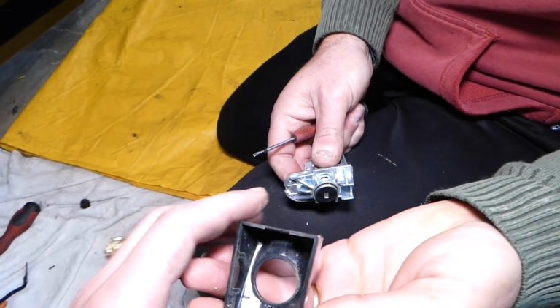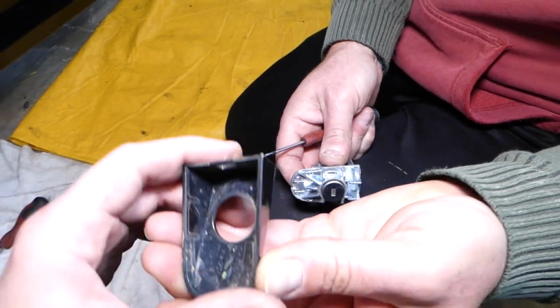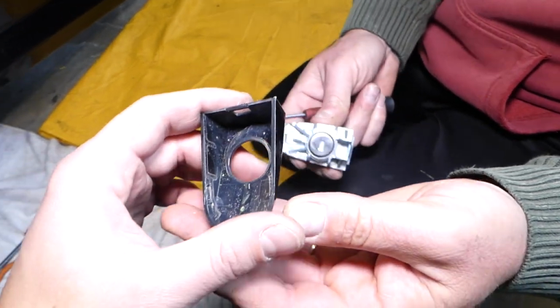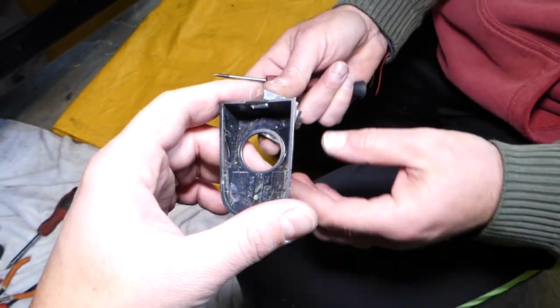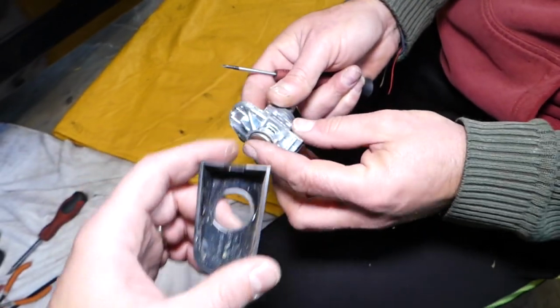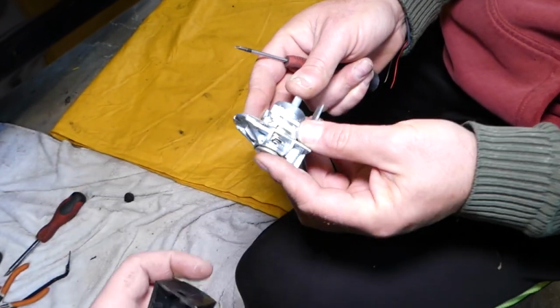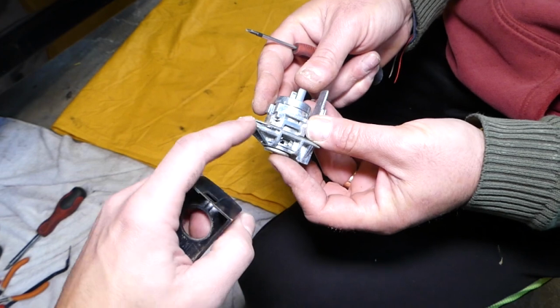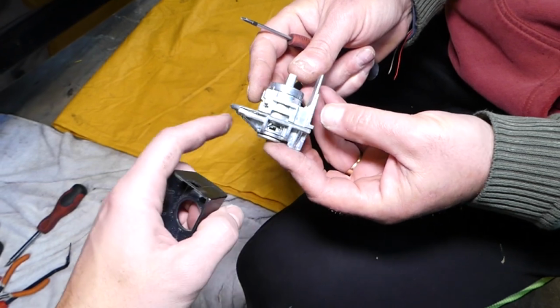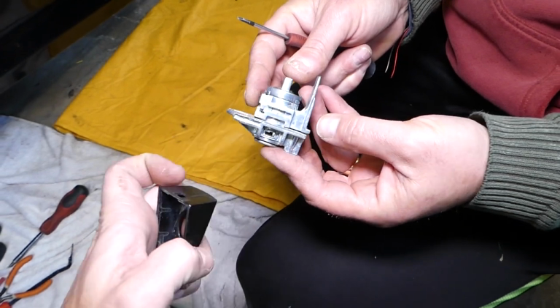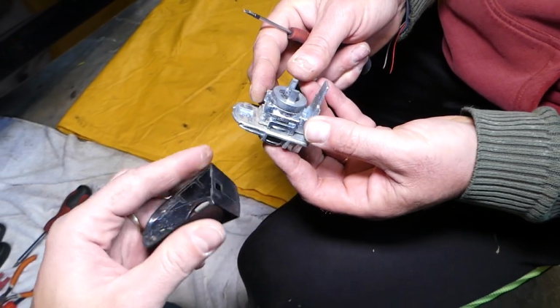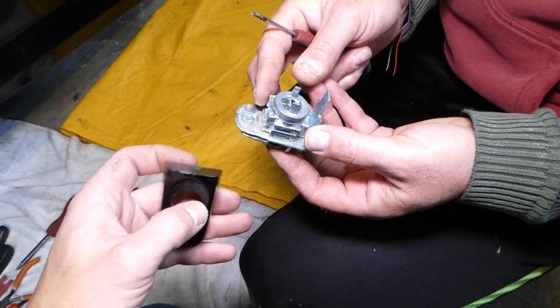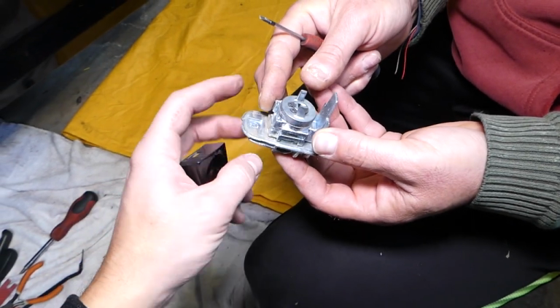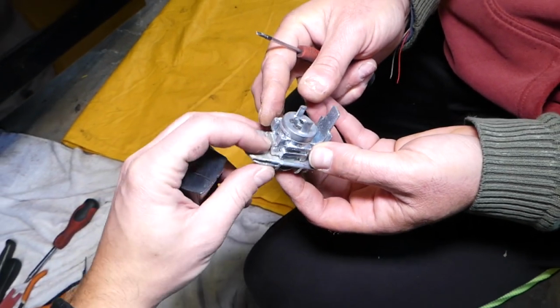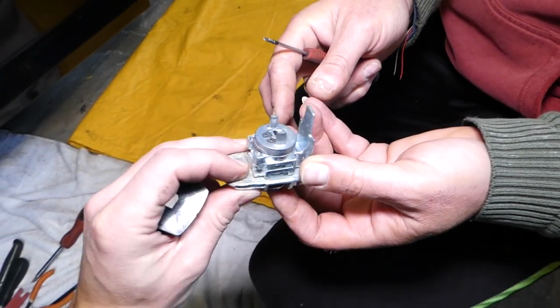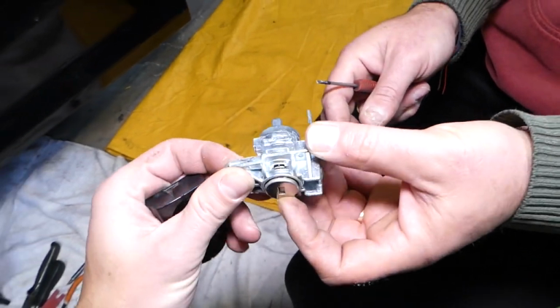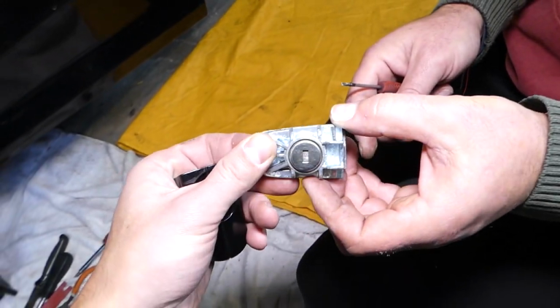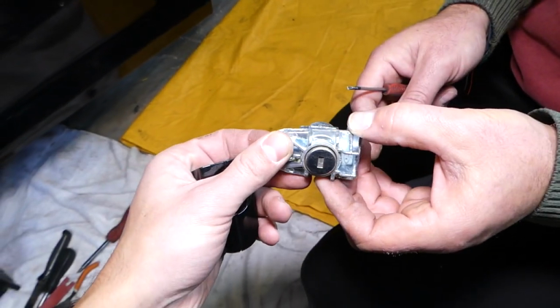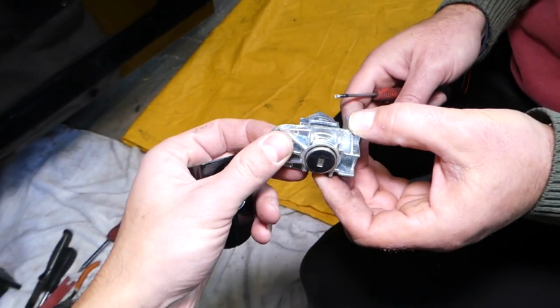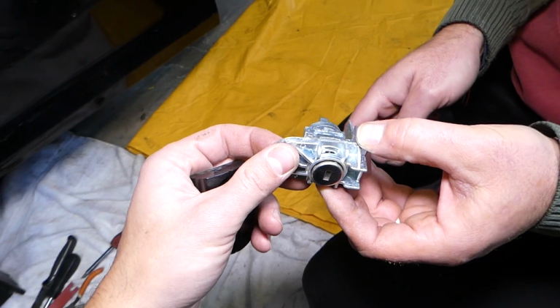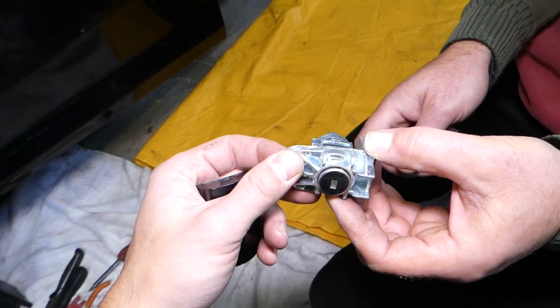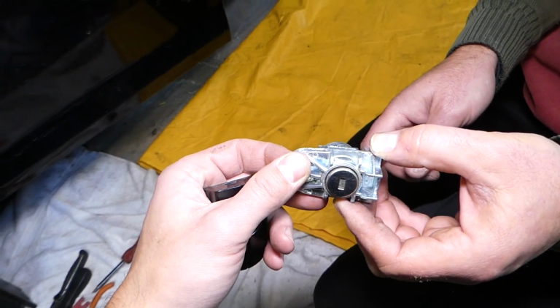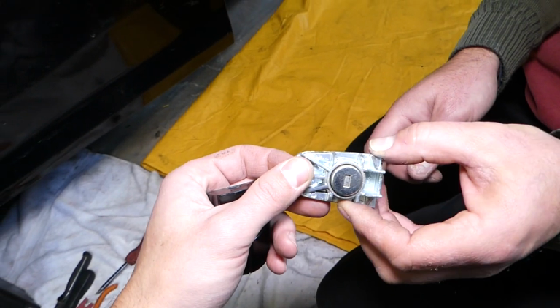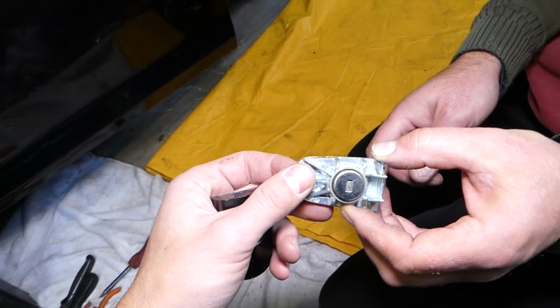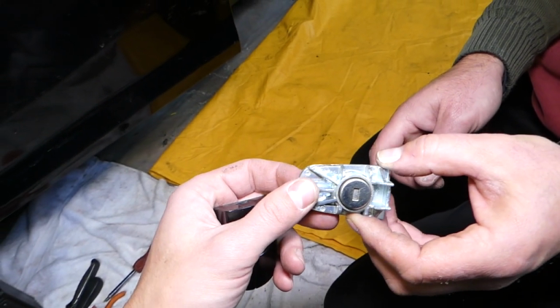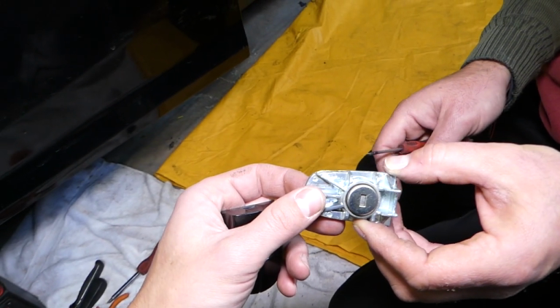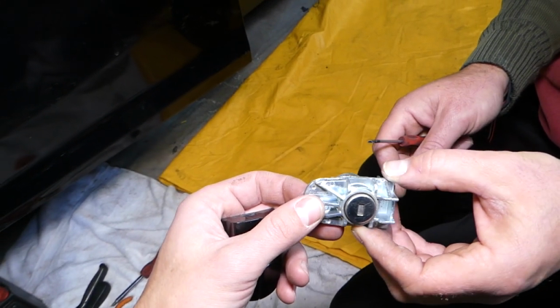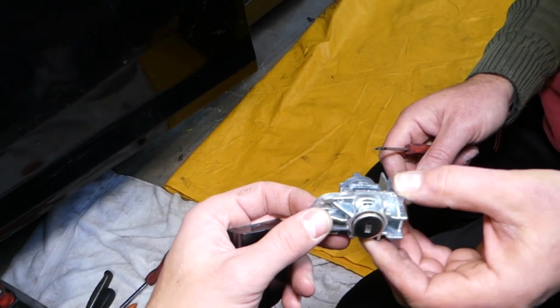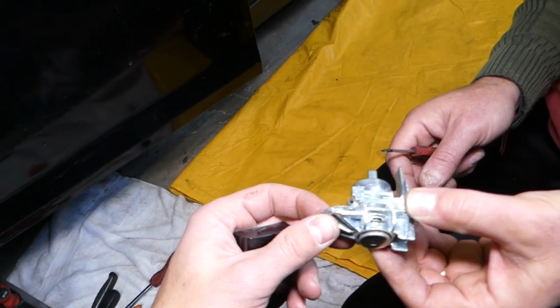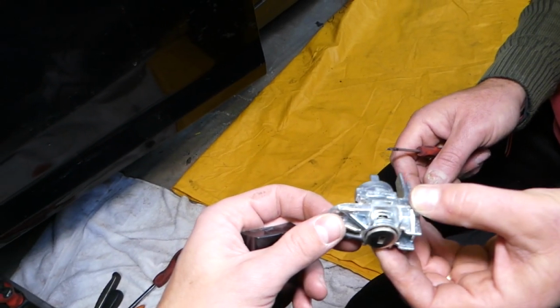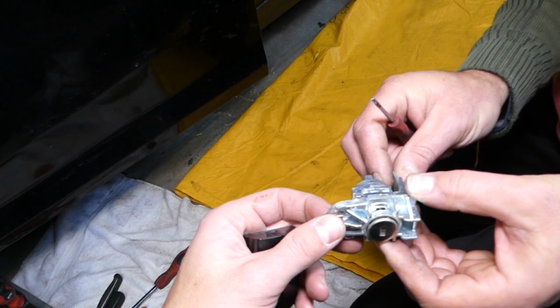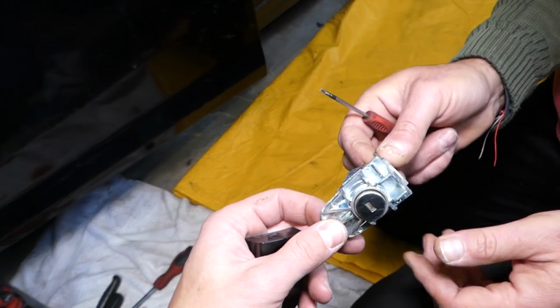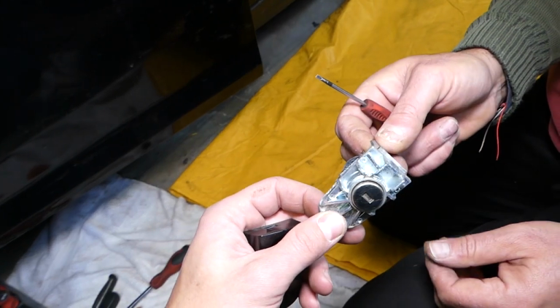You pry it from the back side and around it, and you can see this is your door lock out of the car. That's how you remove it. Hopefully the video will be helpful — replacement is in reverse order of how we took it apart. See you guys next time.